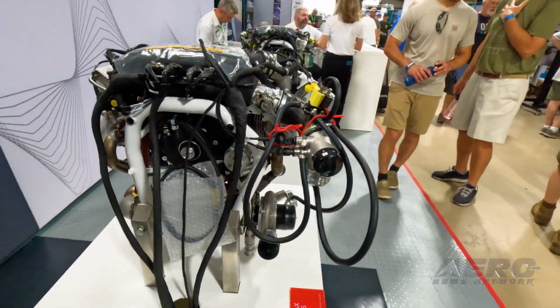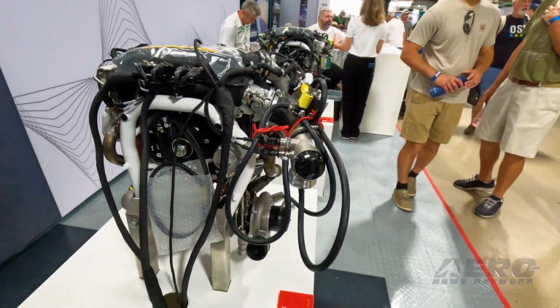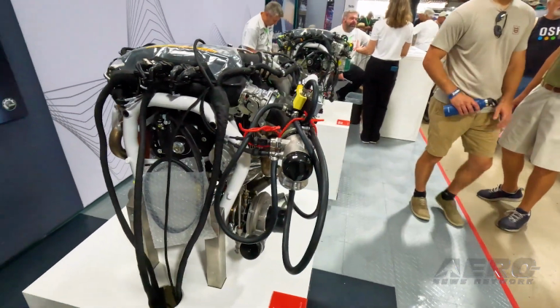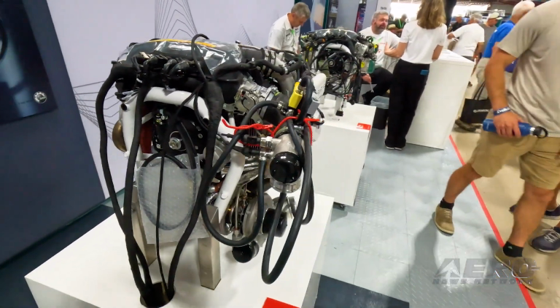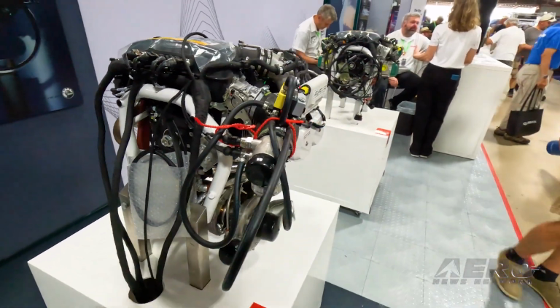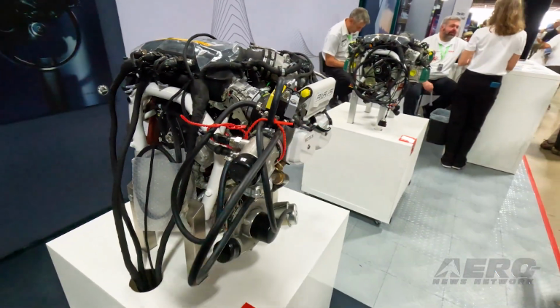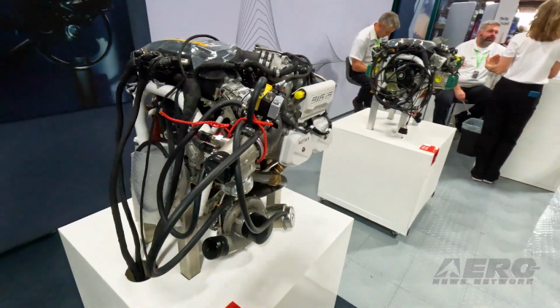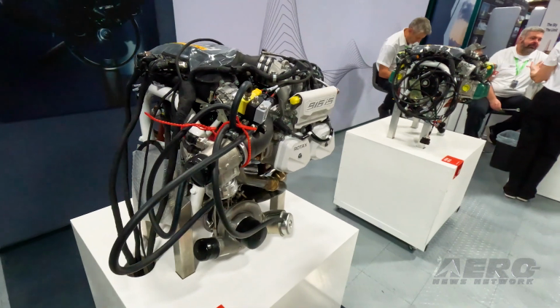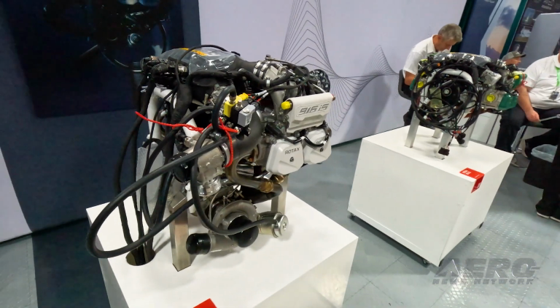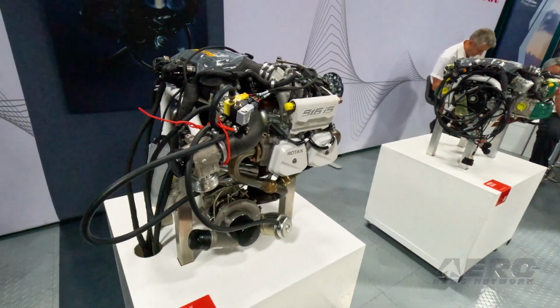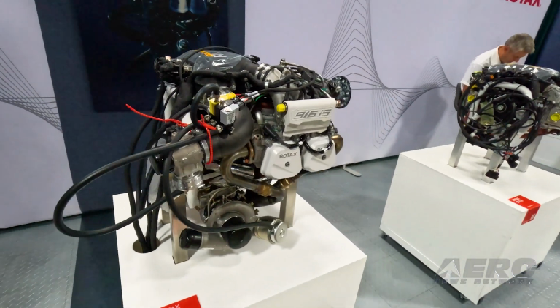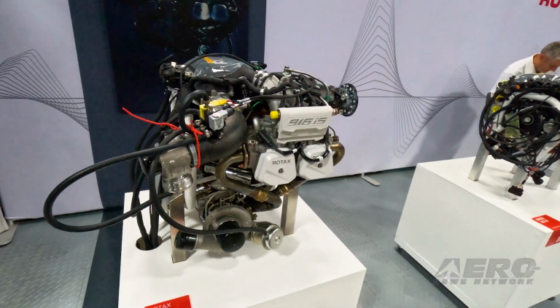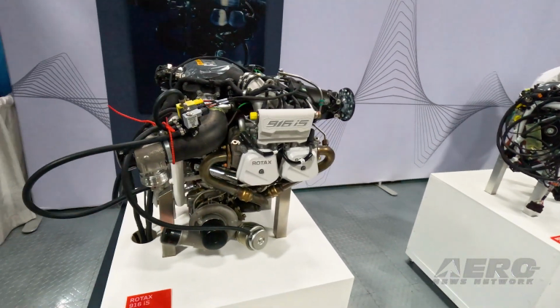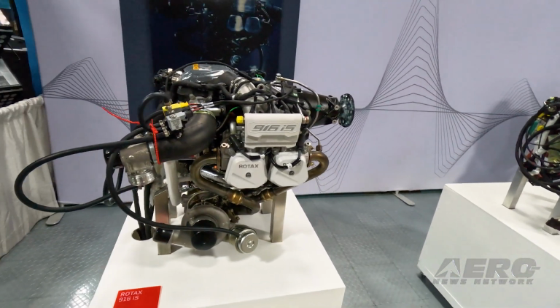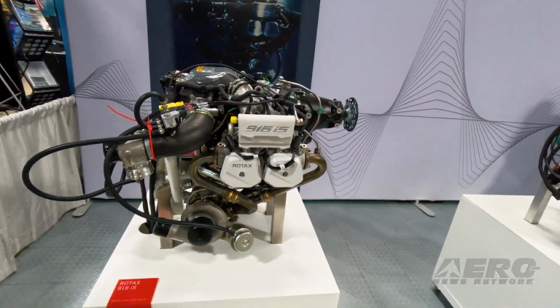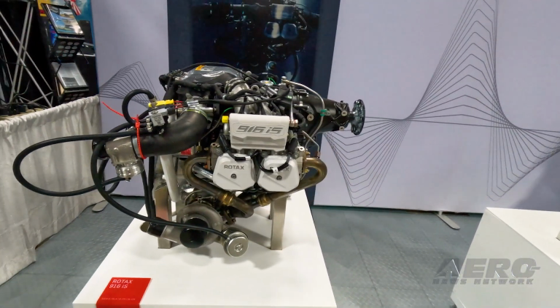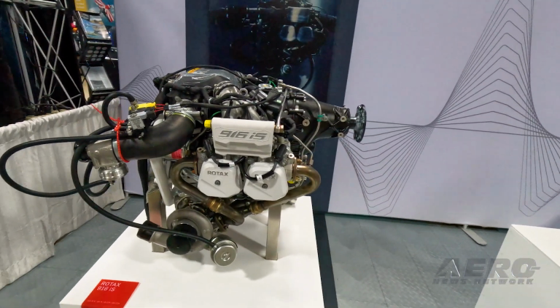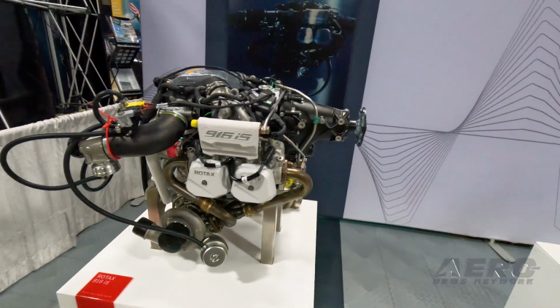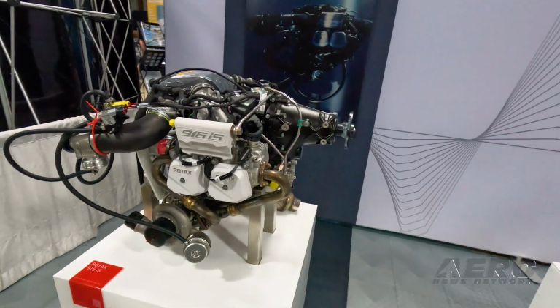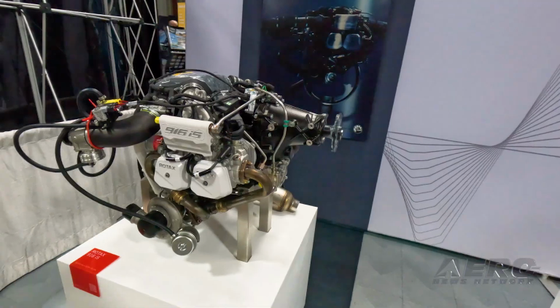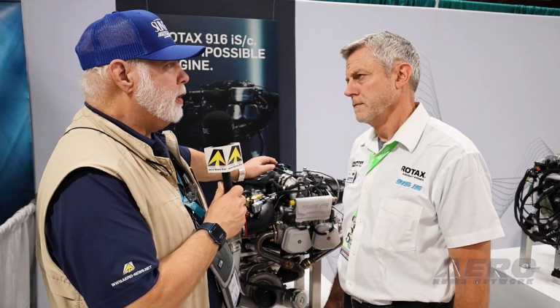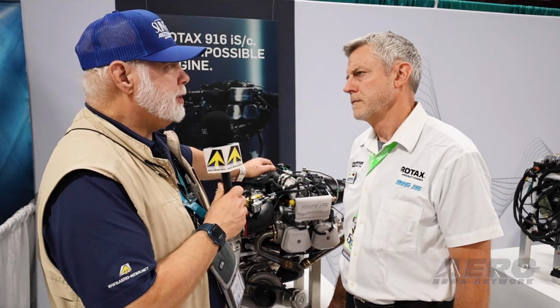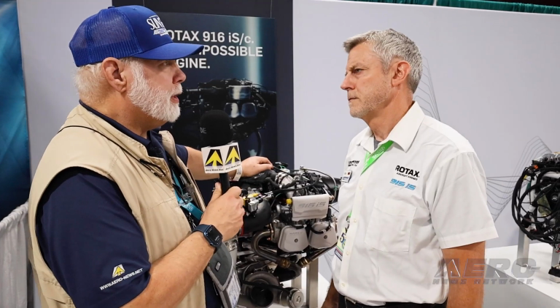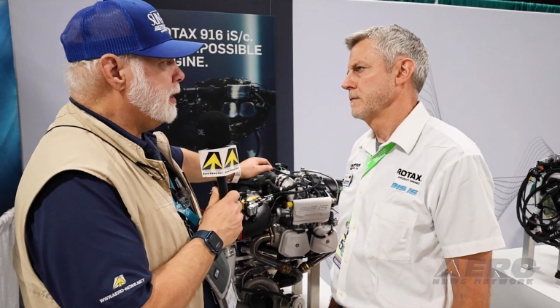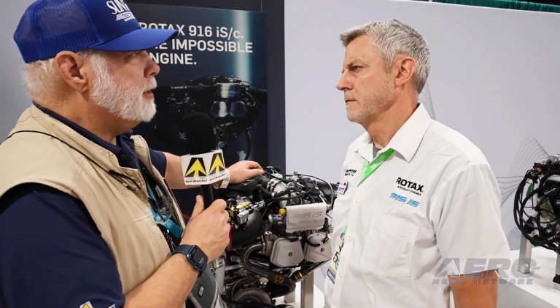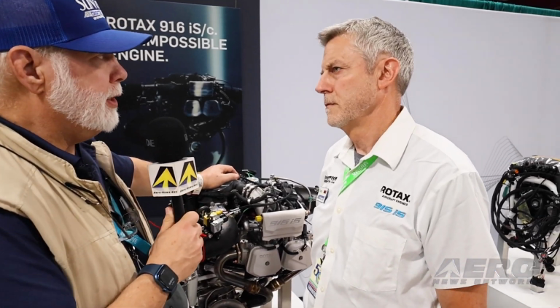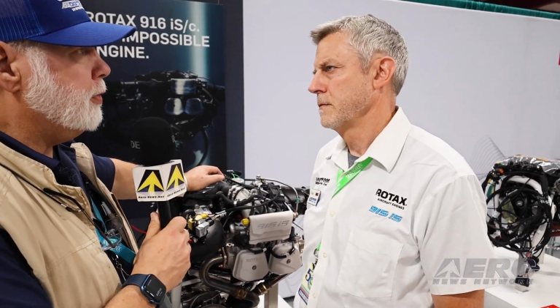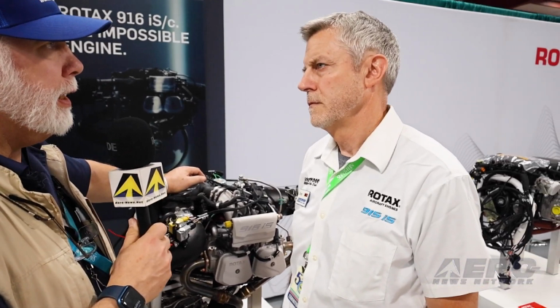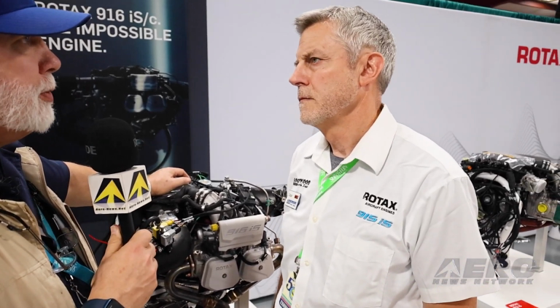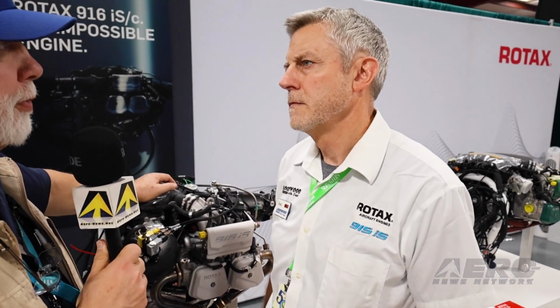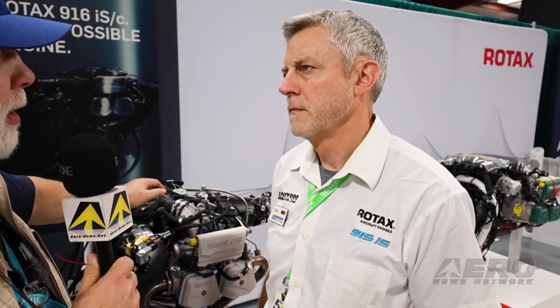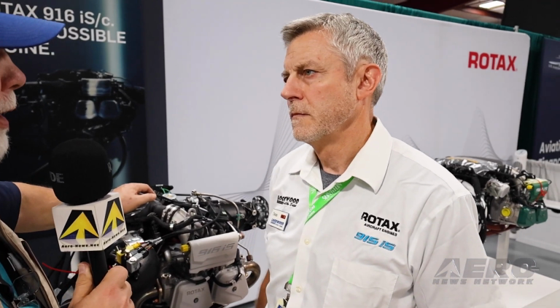It's beautiful — we love it. We've heard a lot about the initial operators, and everything has been about installation being something you've got to learn. What advice do you give to somebody who's thinking about an installation? How do they get up to speed before they start bending metal?